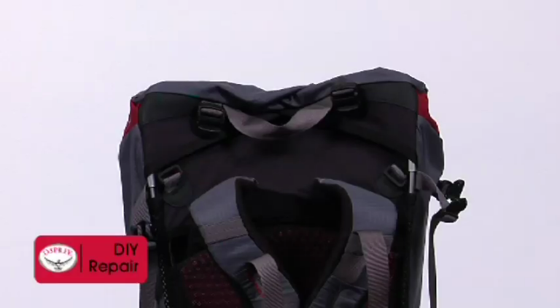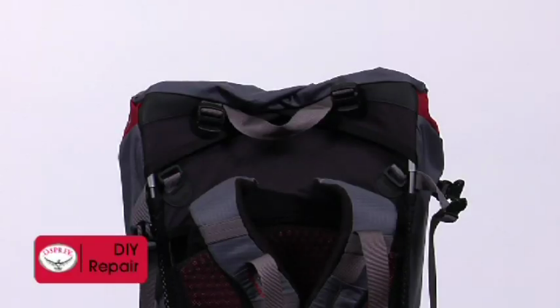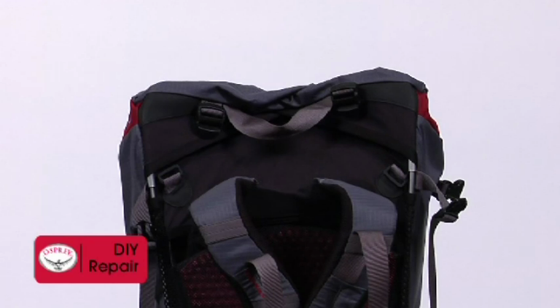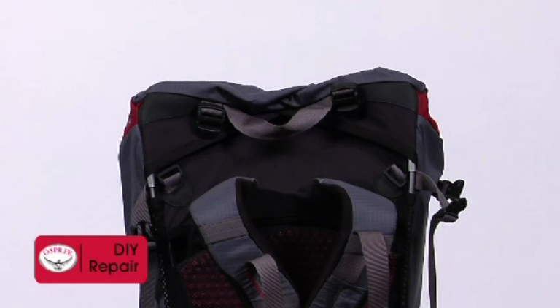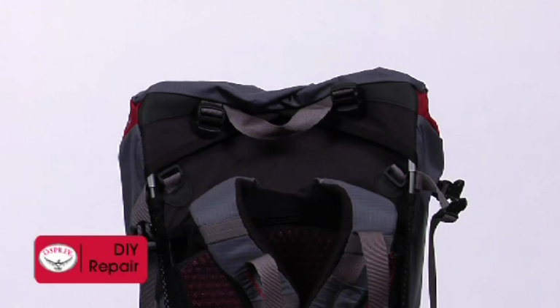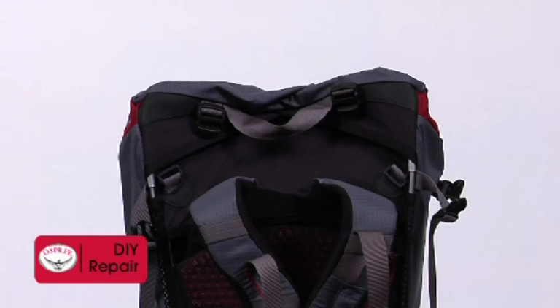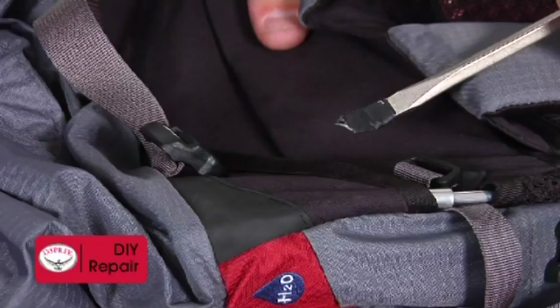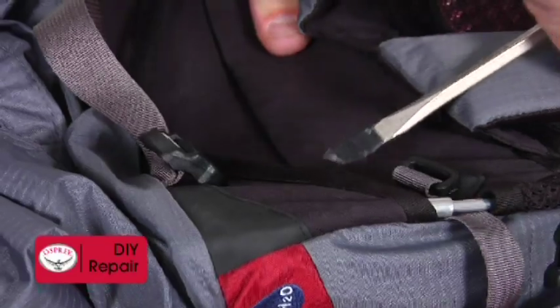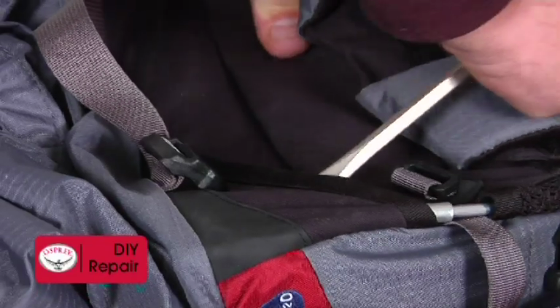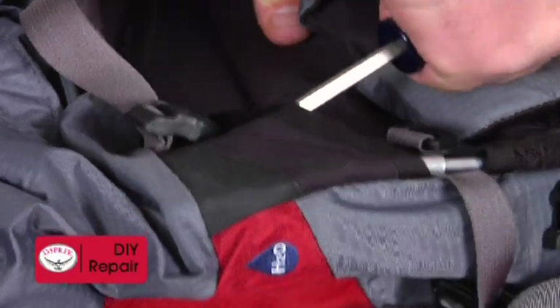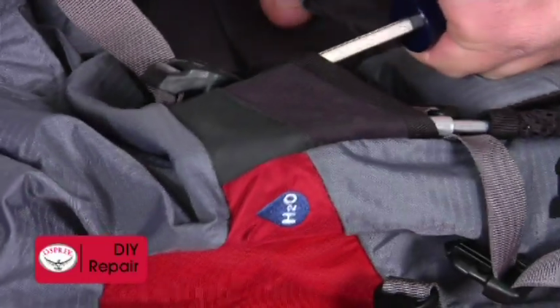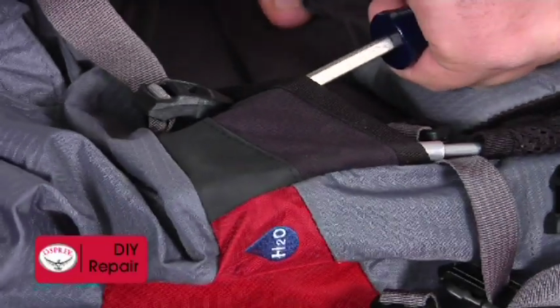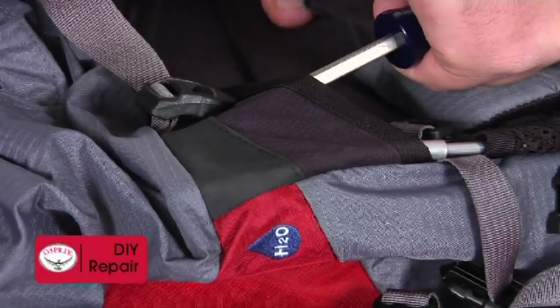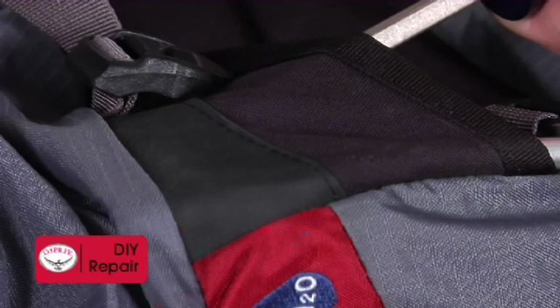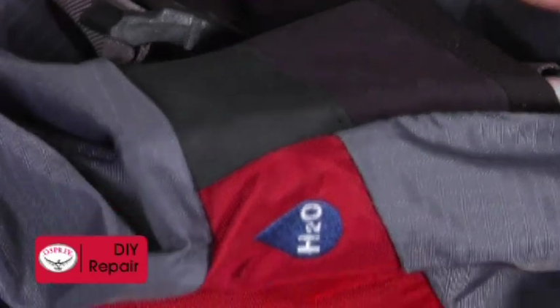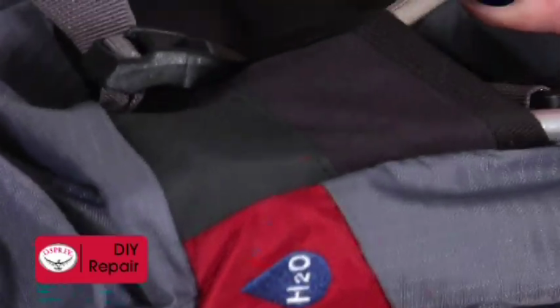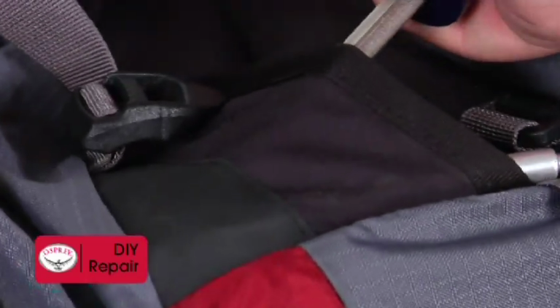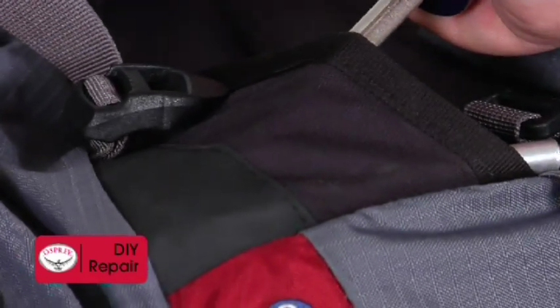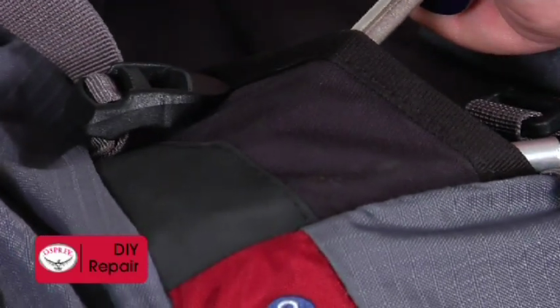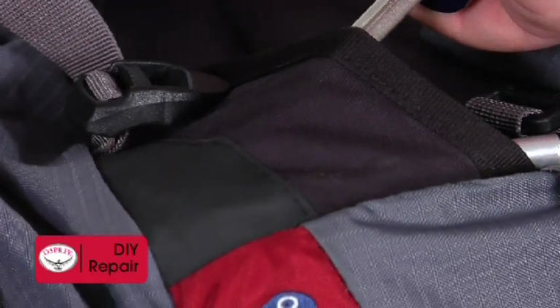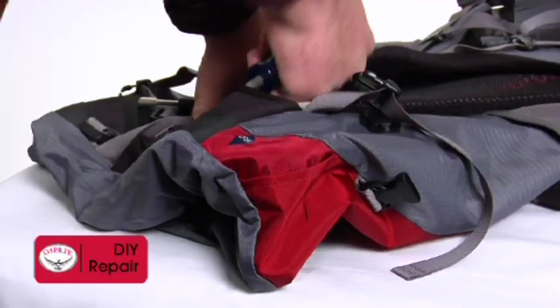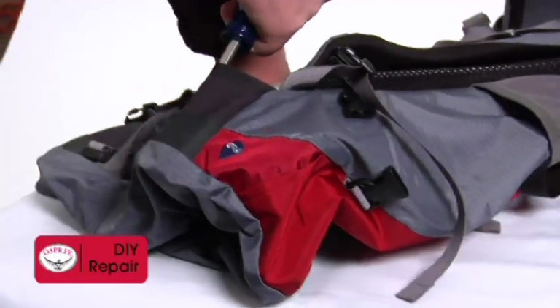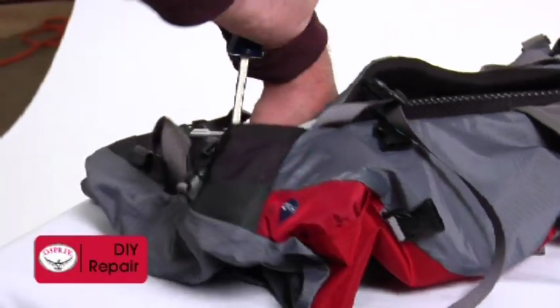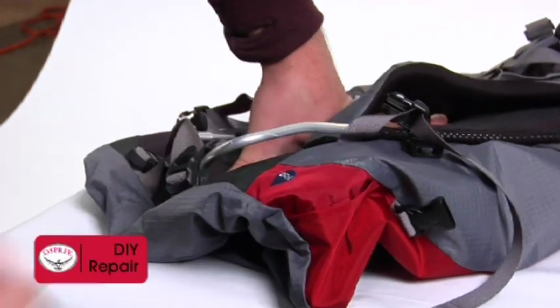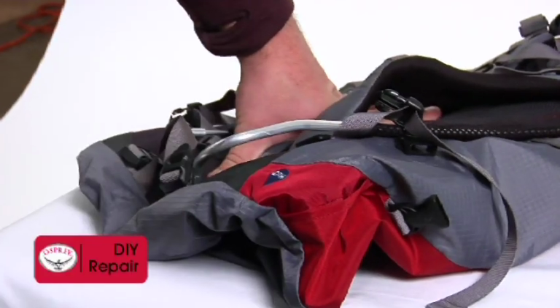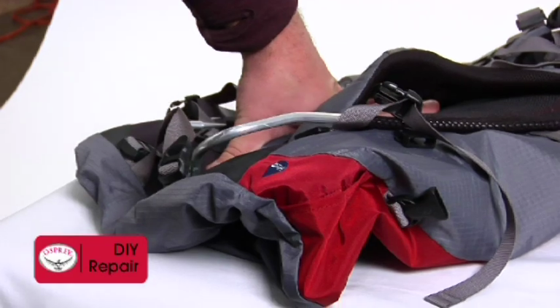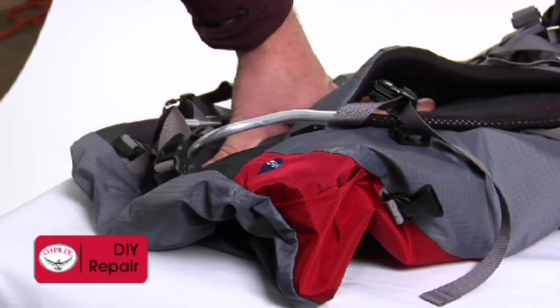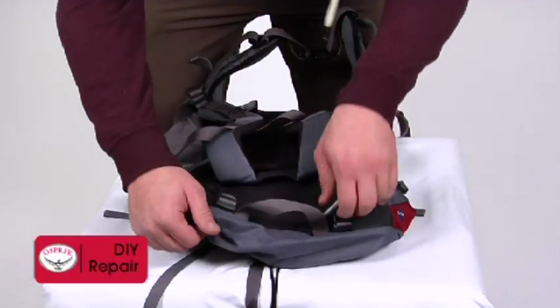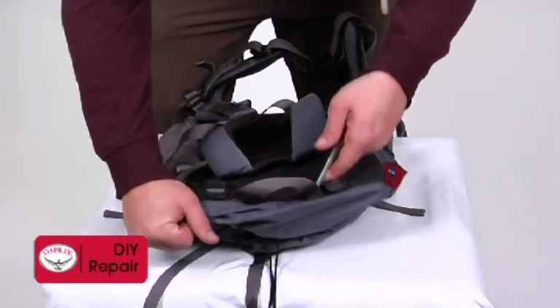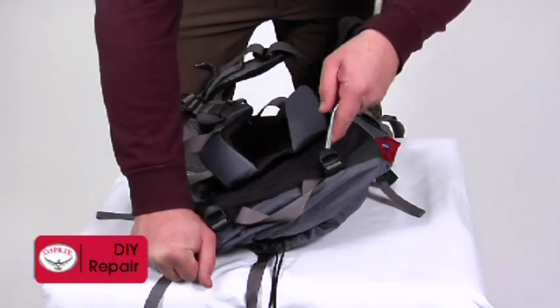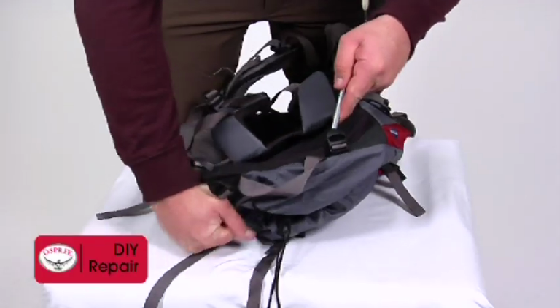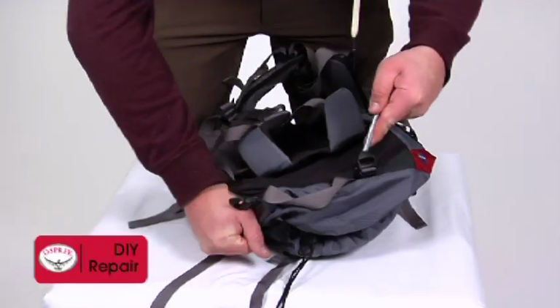Start with the top pocket removed from the pack. Next, place the lever under the fabric covering the headrail. Slide it as close to the corner as possible, then lever upwards to pry the headrail out. You can now remove the headrail by pulling straight up.